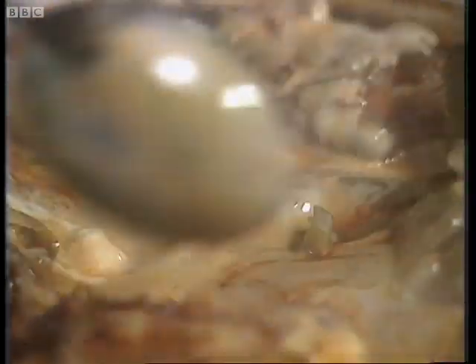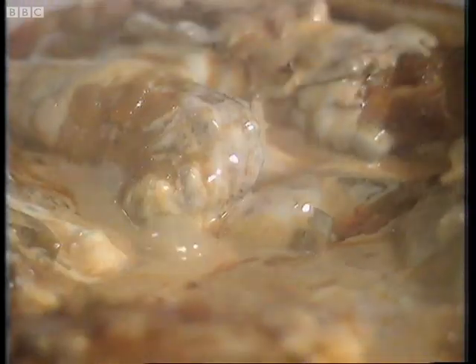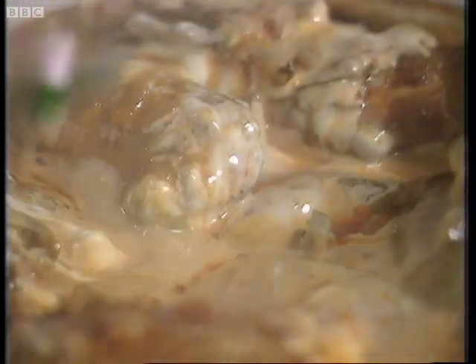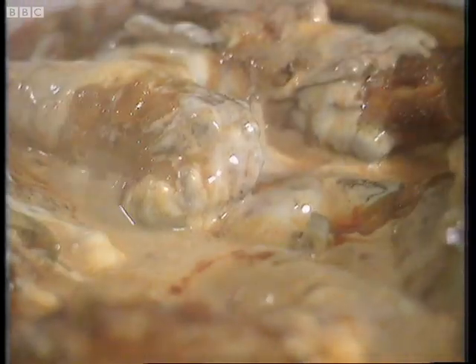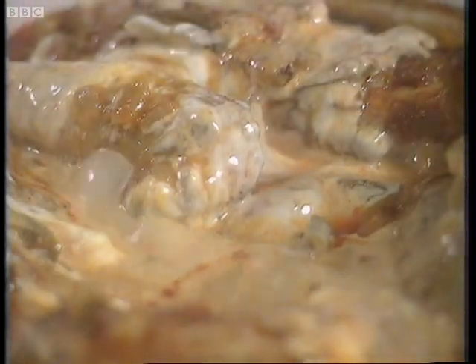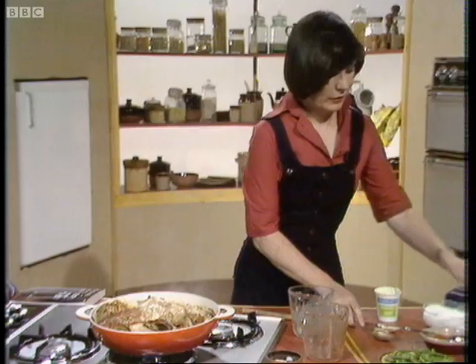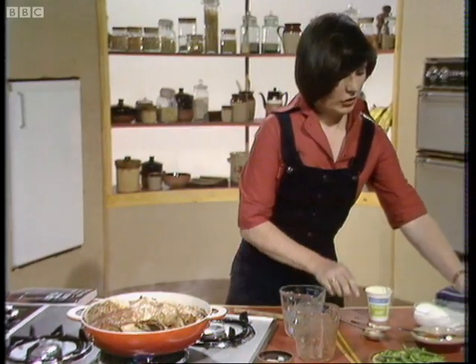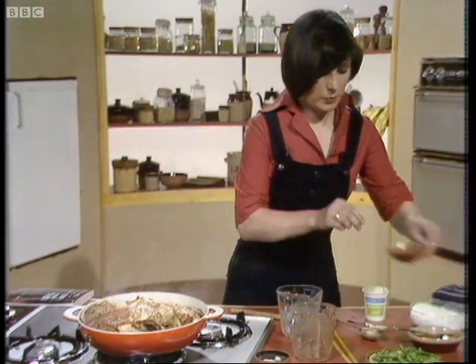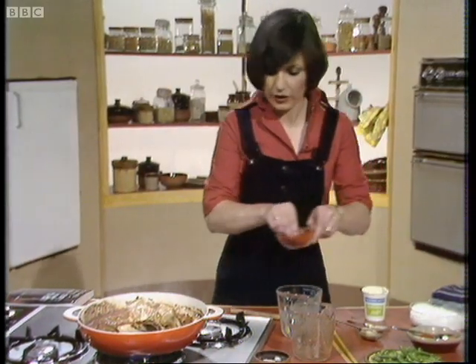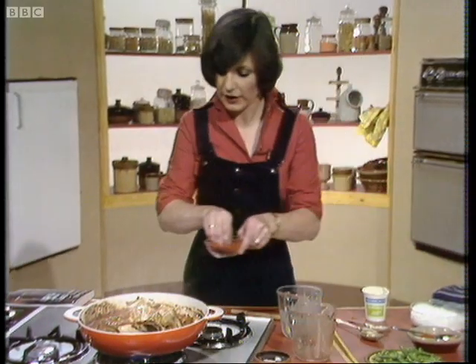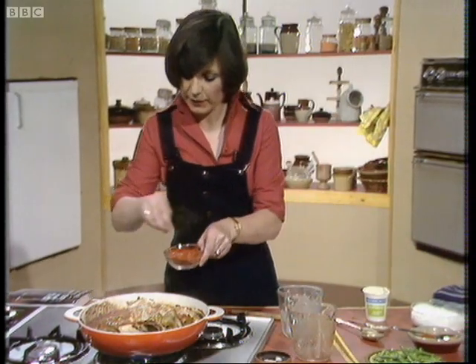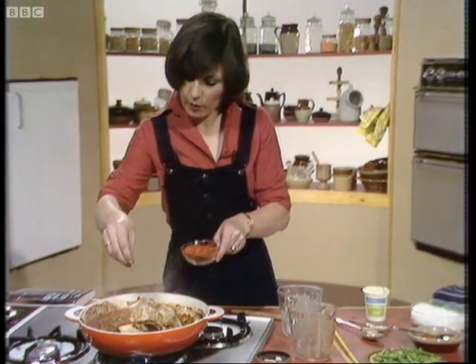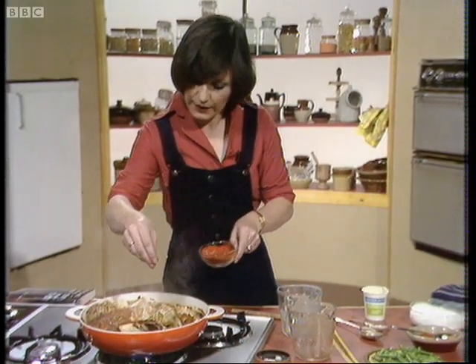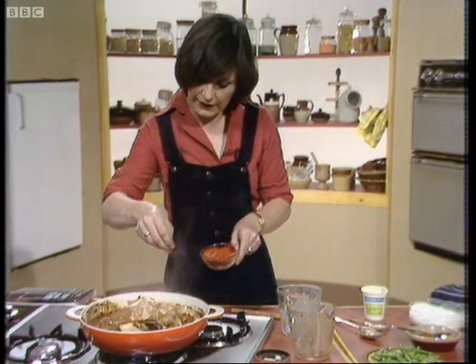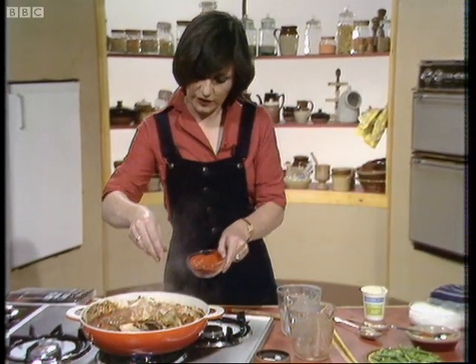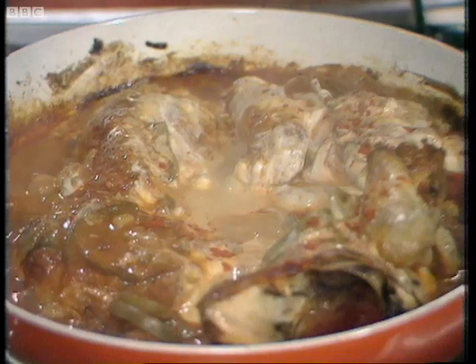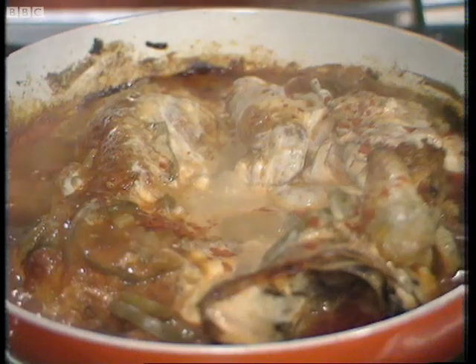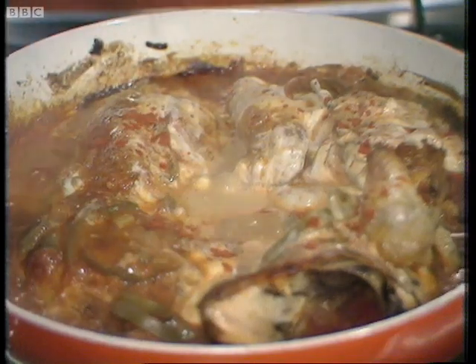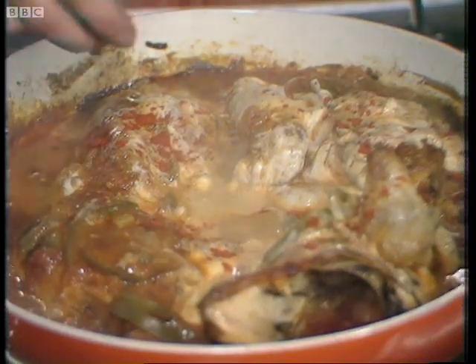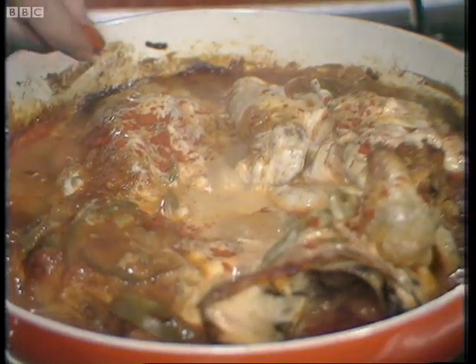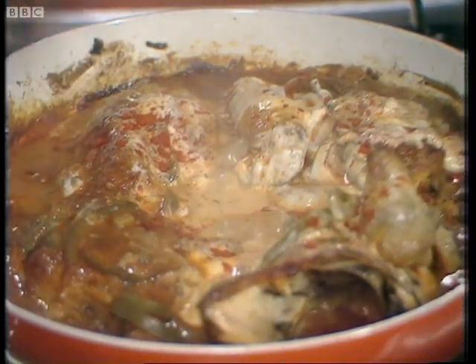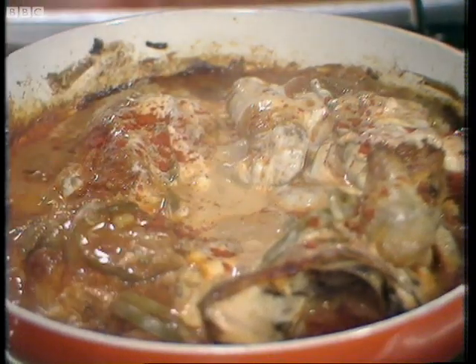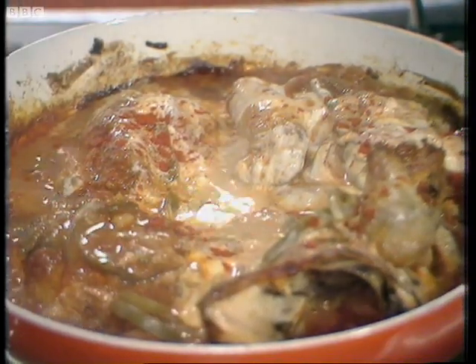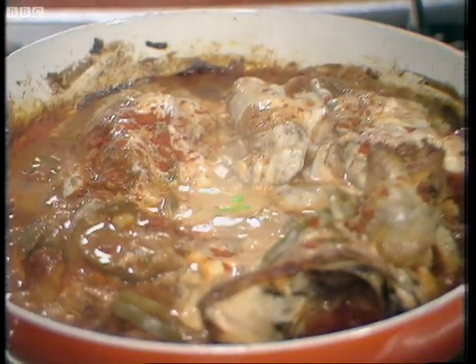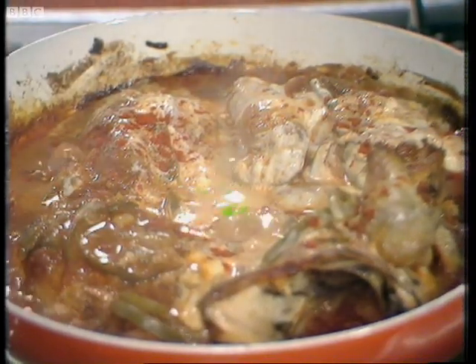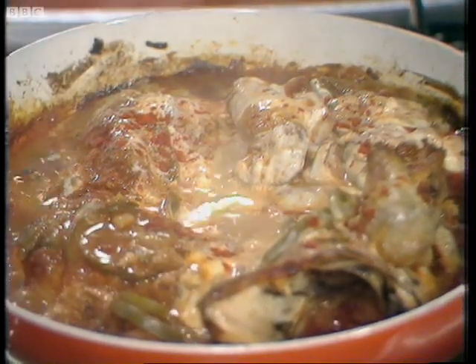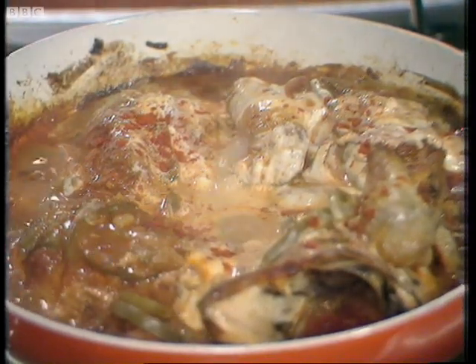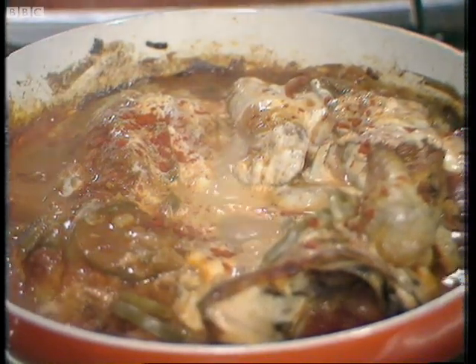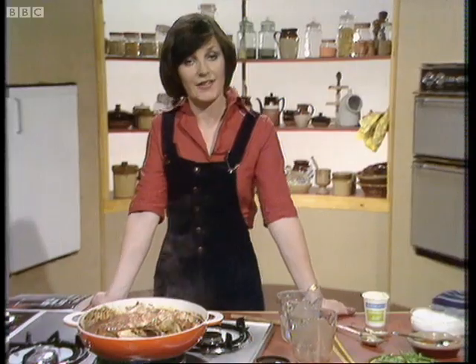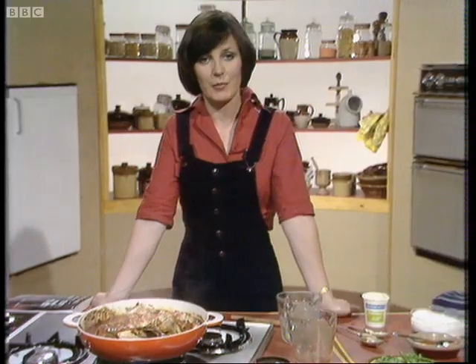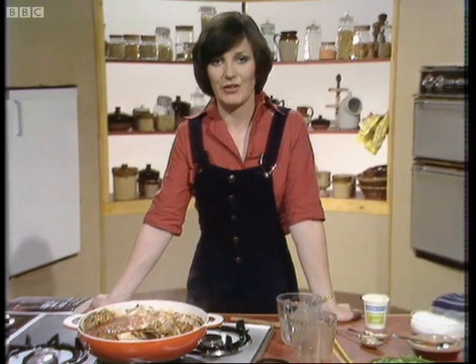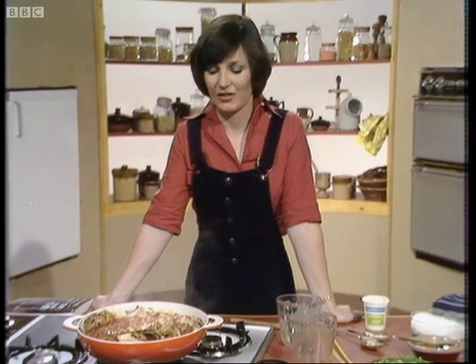And then before it goes to the table, just sprinkle on a little bit more paprika, just to make it look pretty. I would serve that with some buttered noodles — rice would be nice too, but buttered noodles too.